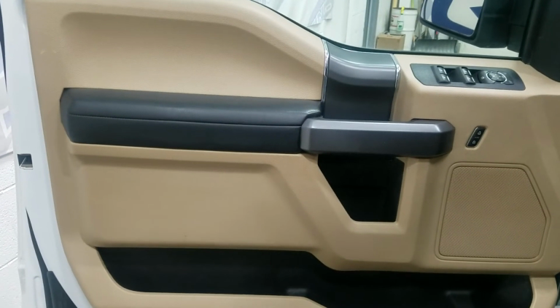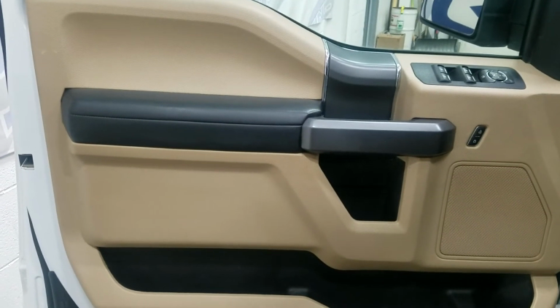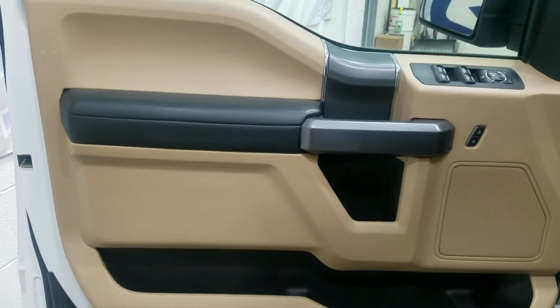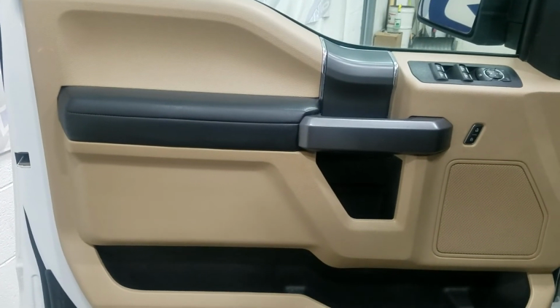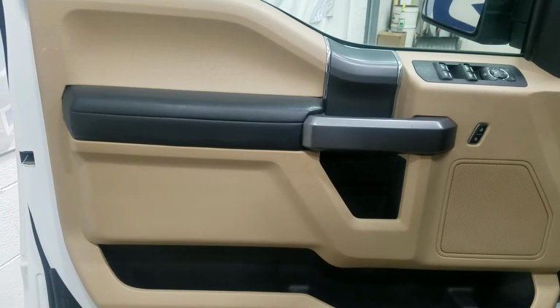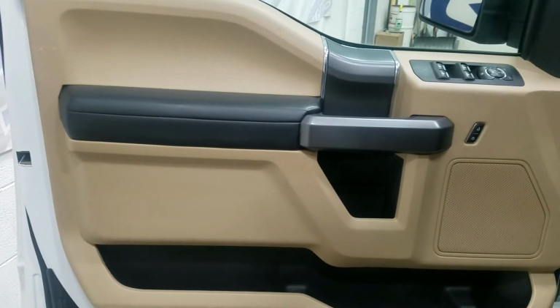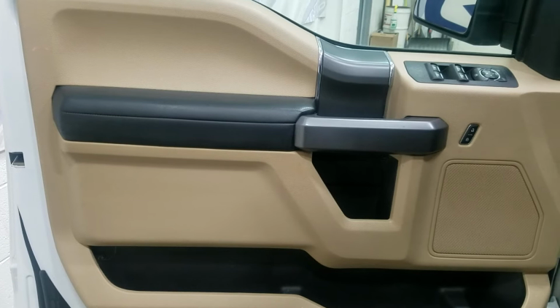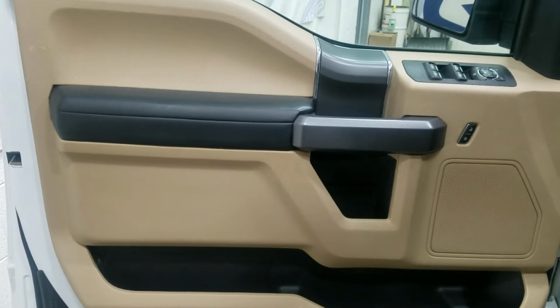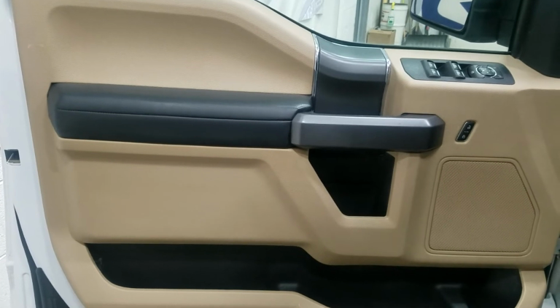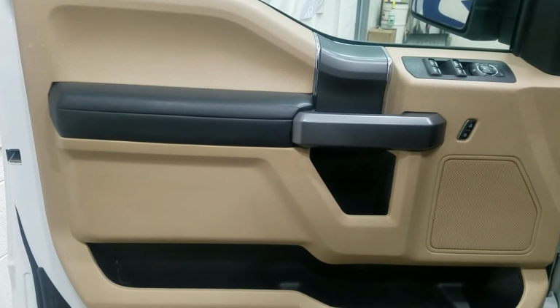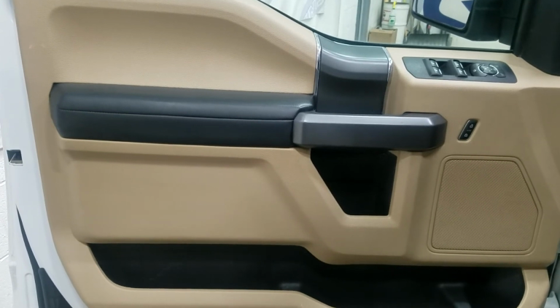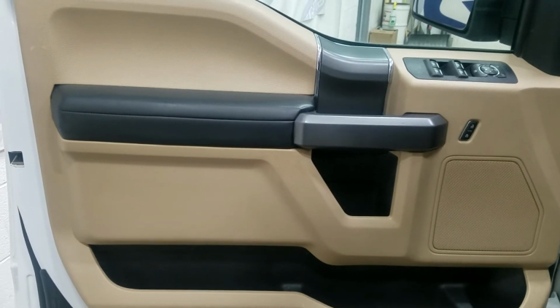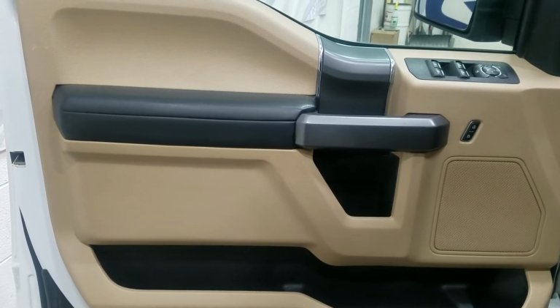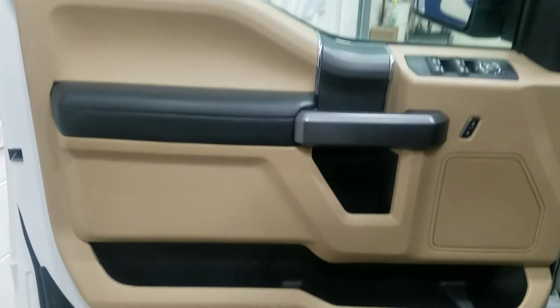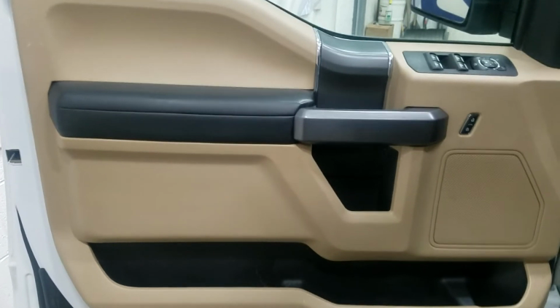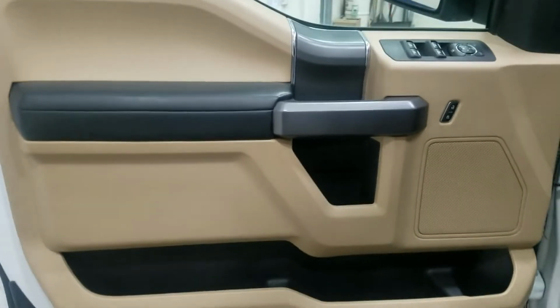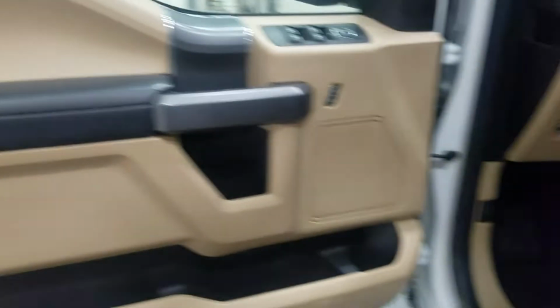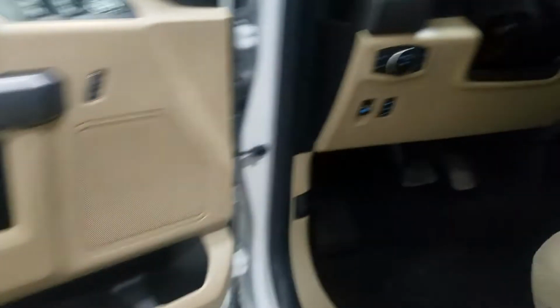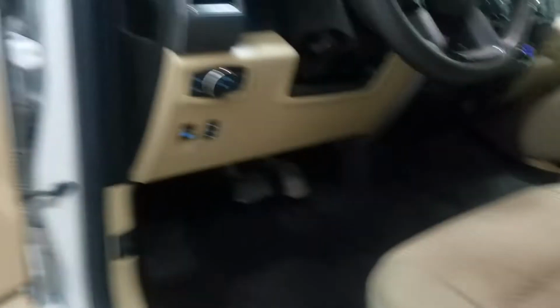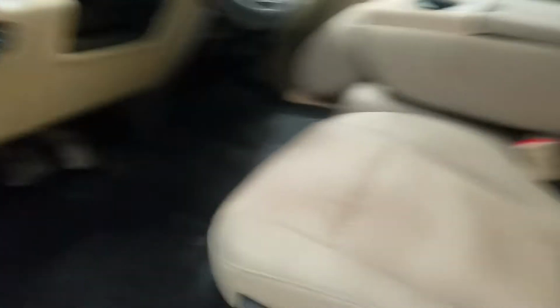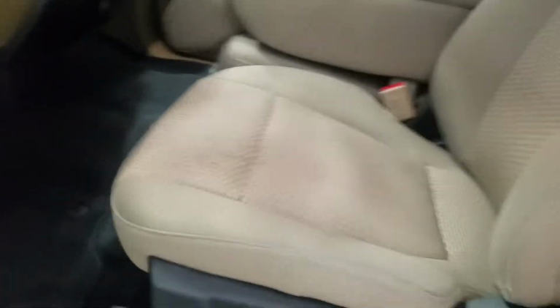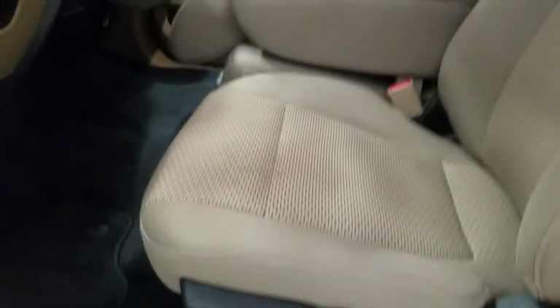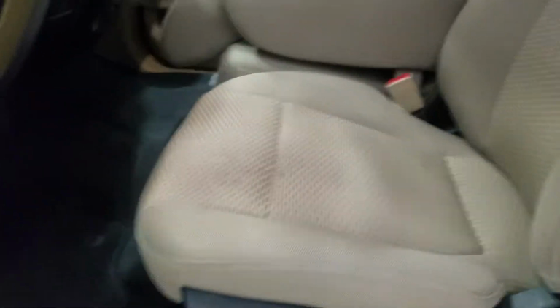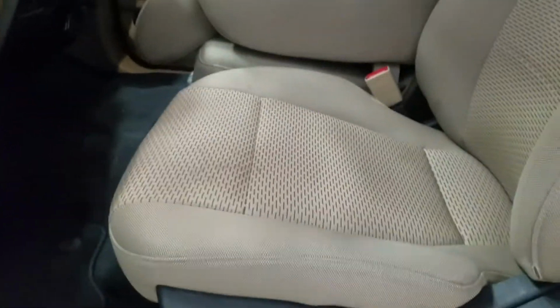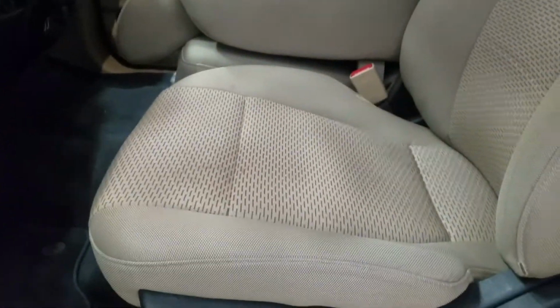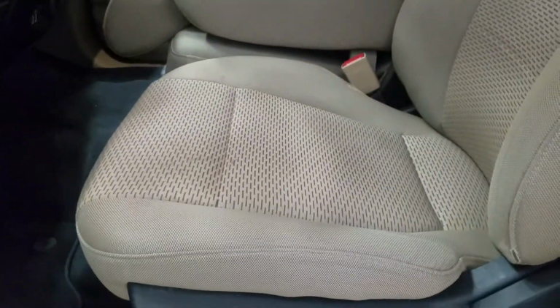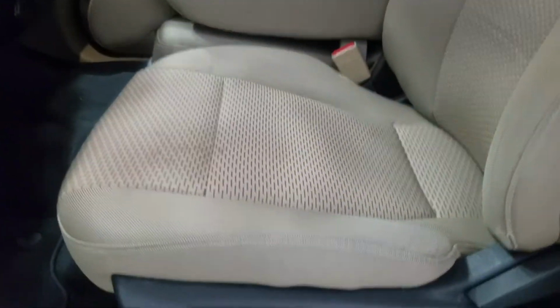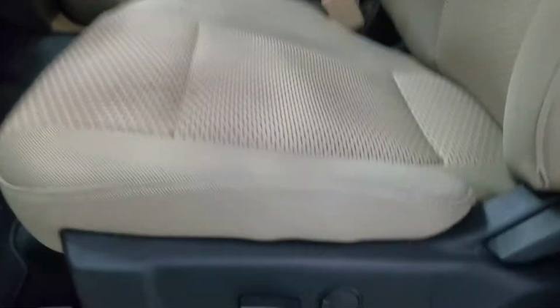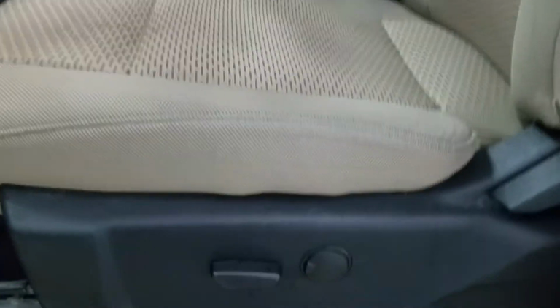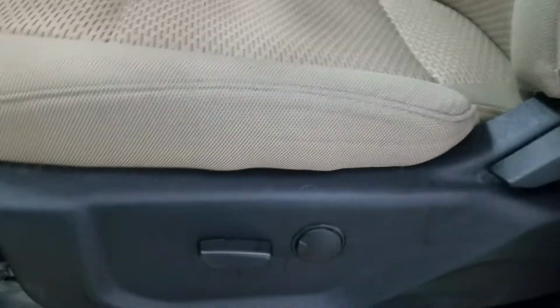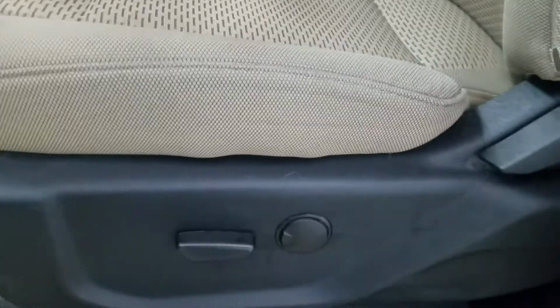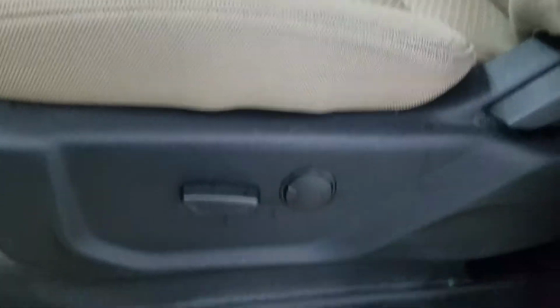At the interior we have driver-friendly features including power locks, power windows, mirror settings, and lots of door storage. Moving into the cabin you'll see our lovely beige cloth seating with adjustments located on the side as well as lumbar support.